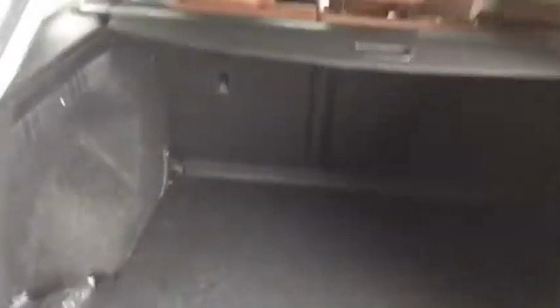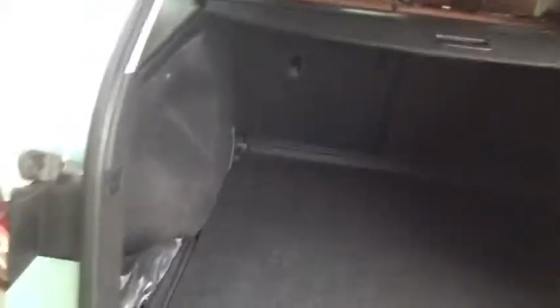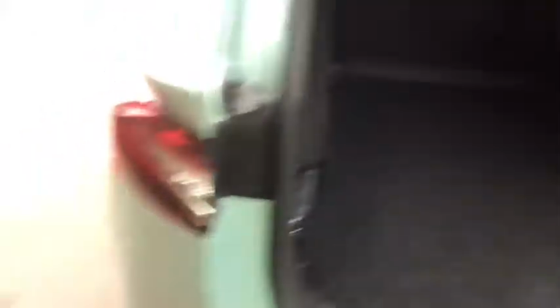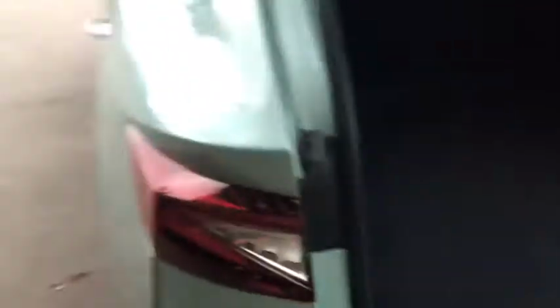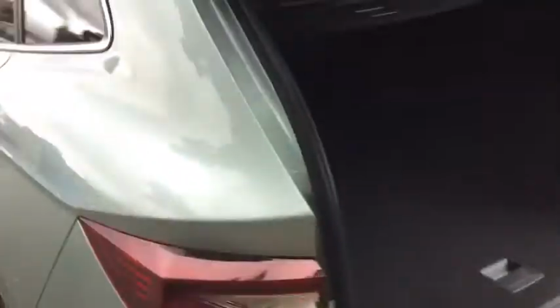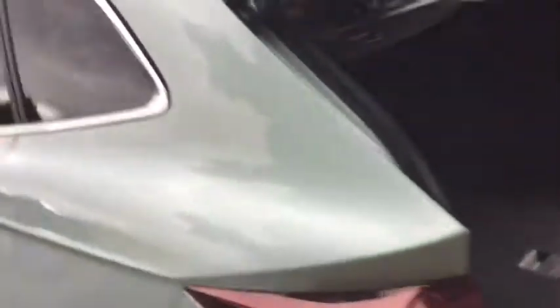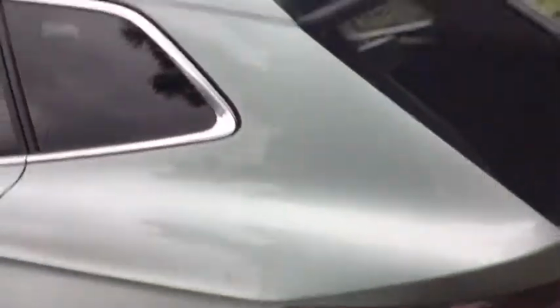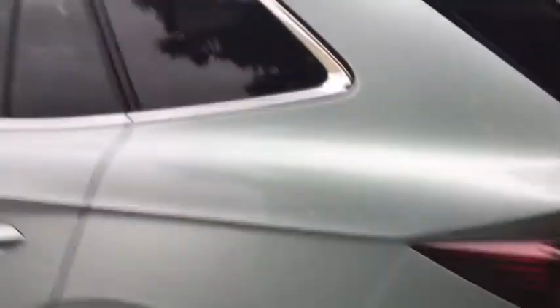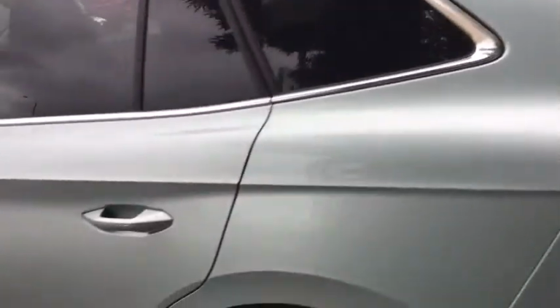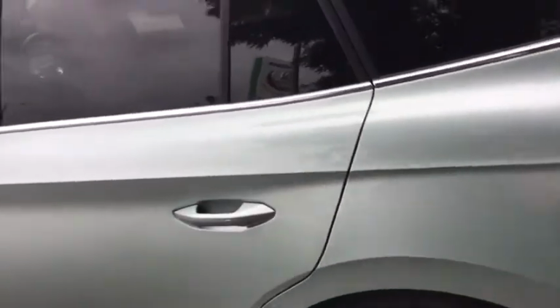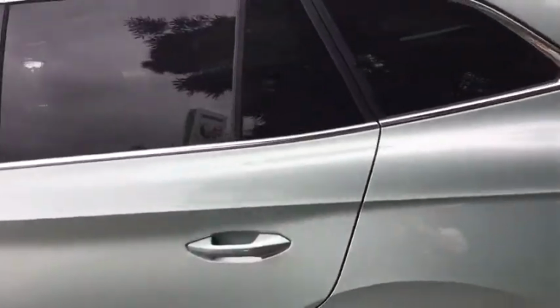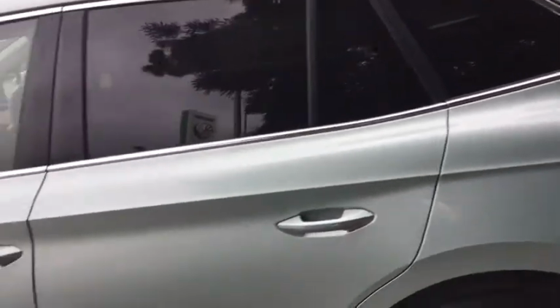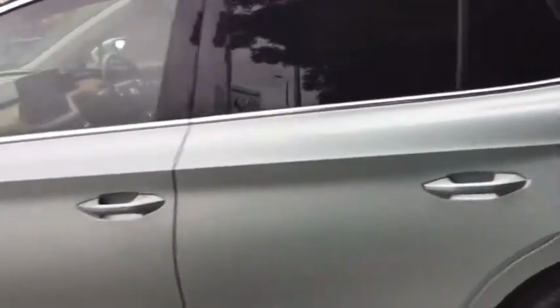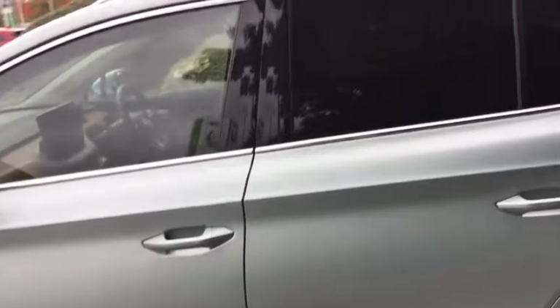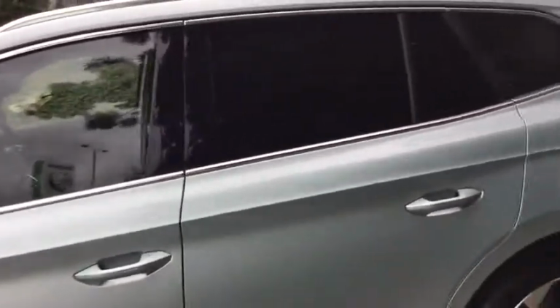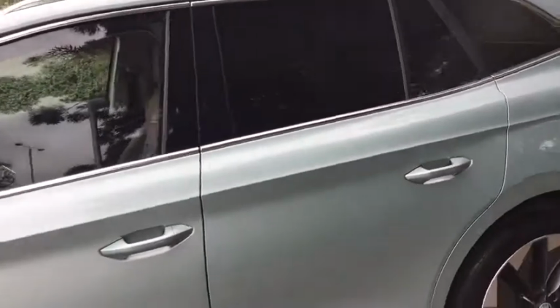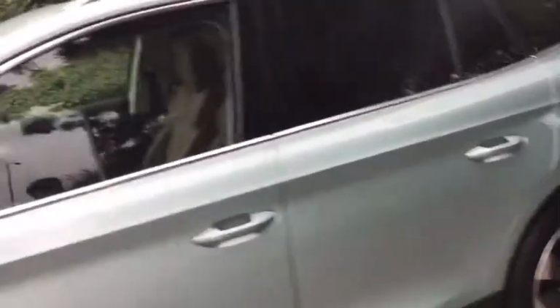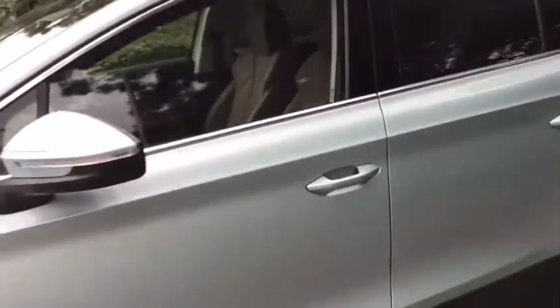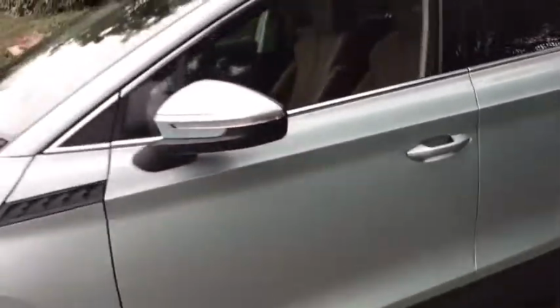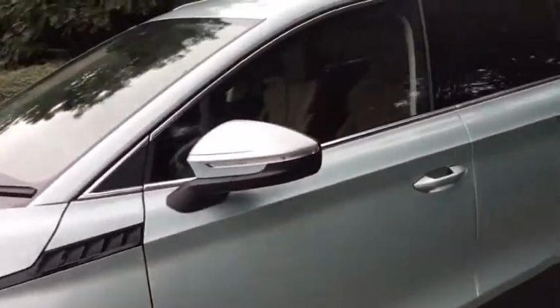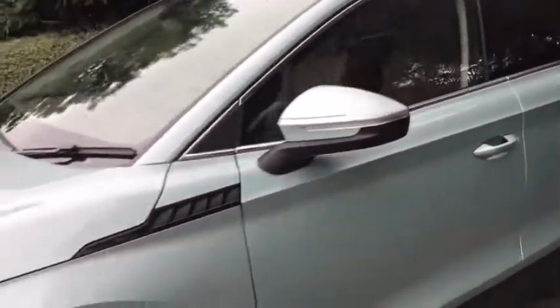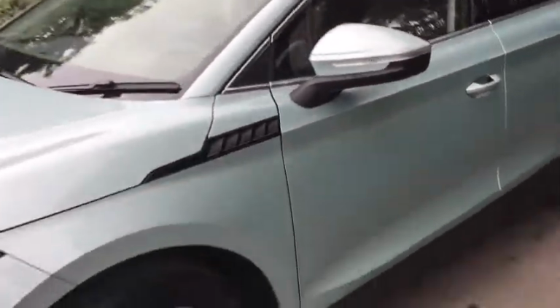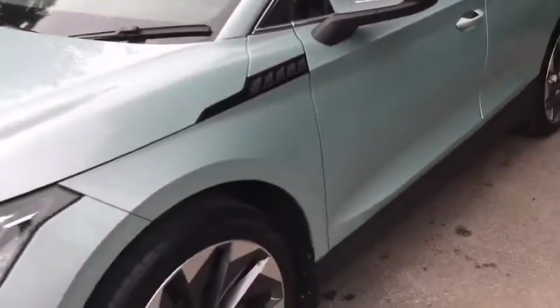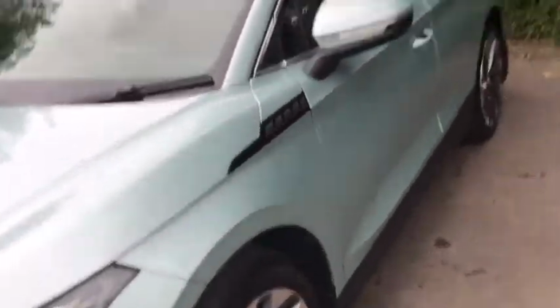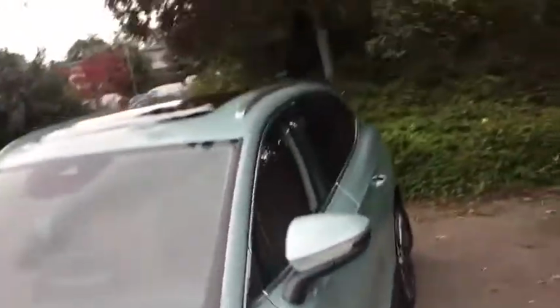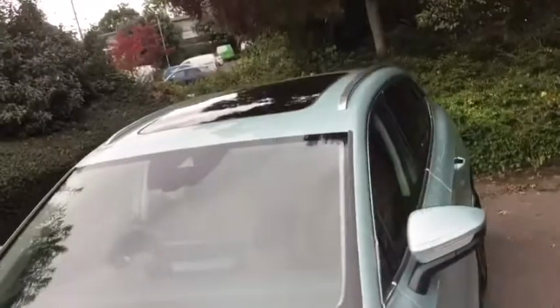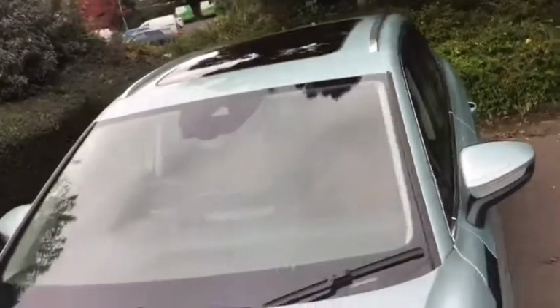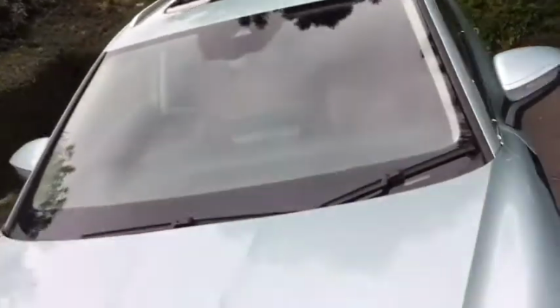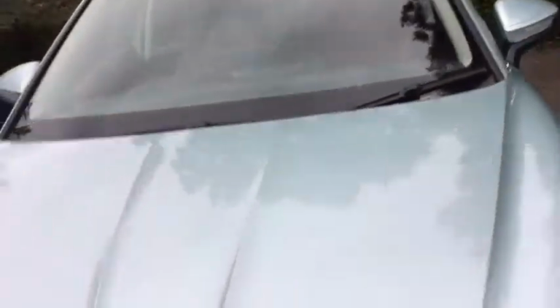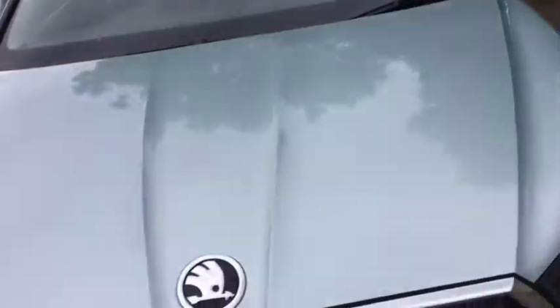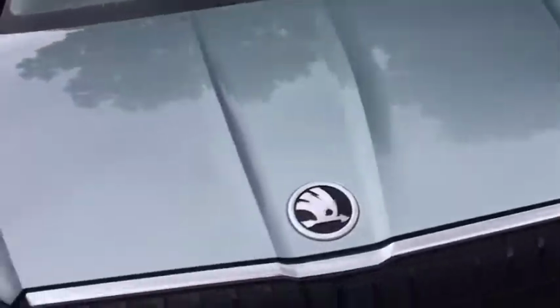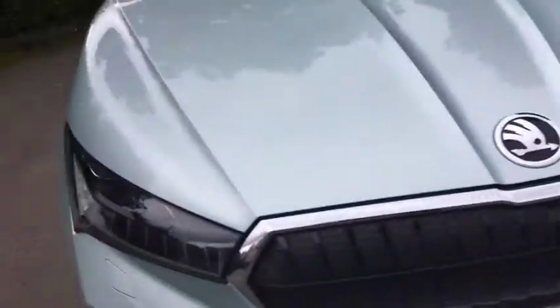I'll show you around the rest of the car. This is currently our demo model. I'll show you the inside - you've probably got a peek of the colour. You do get the sunroof as well. I'll show that opening. It's a very elegant thing.